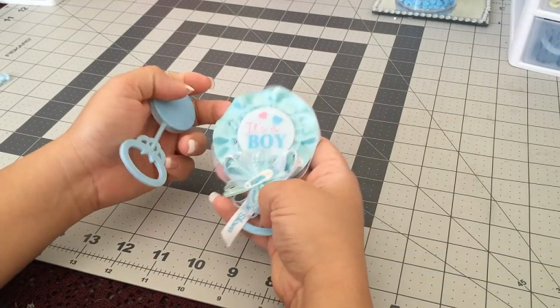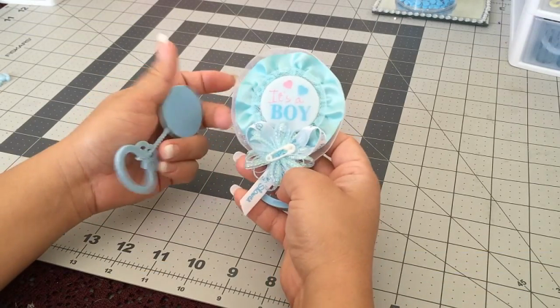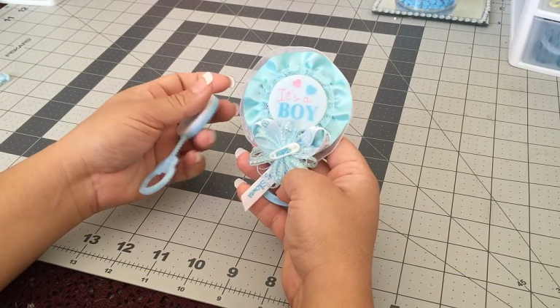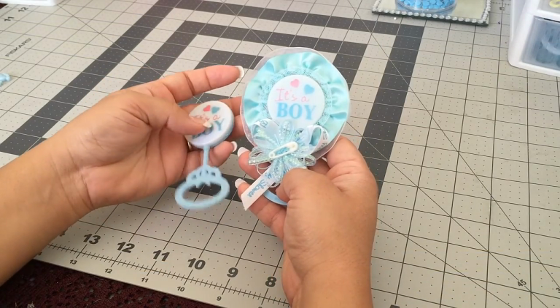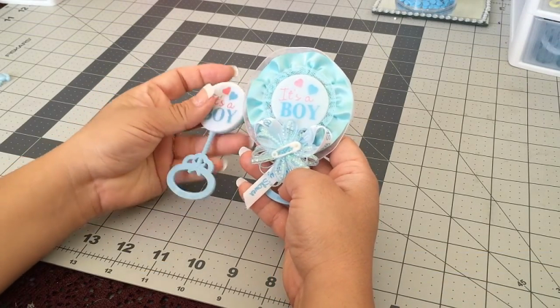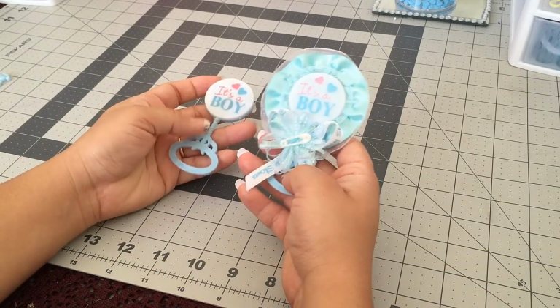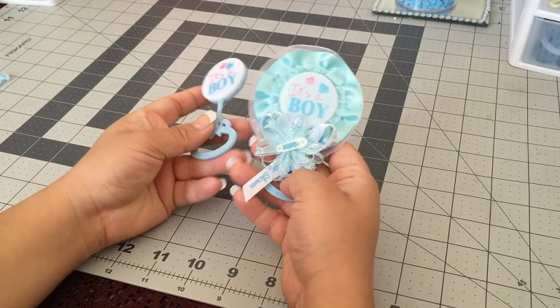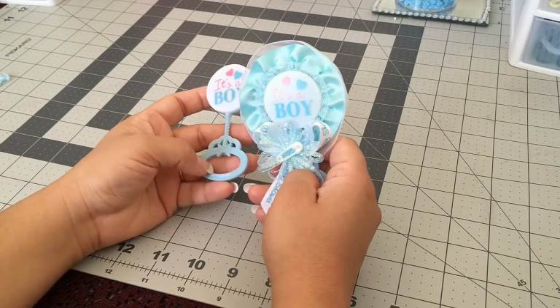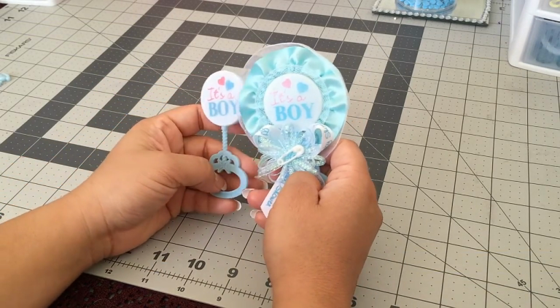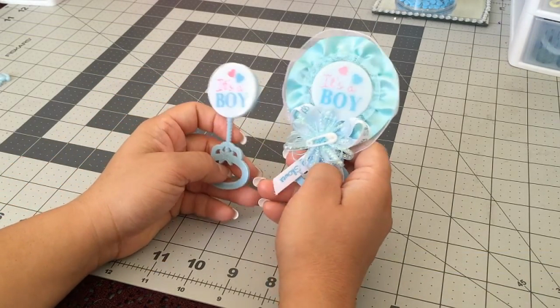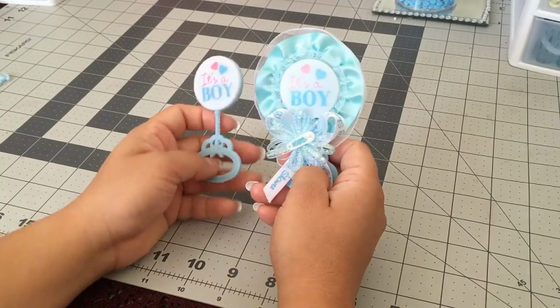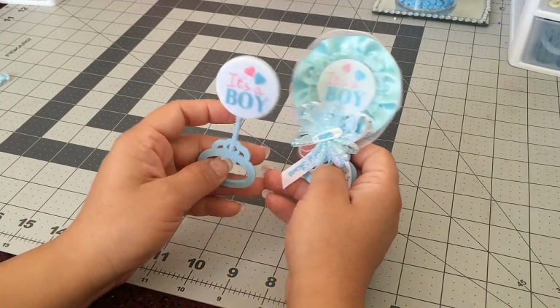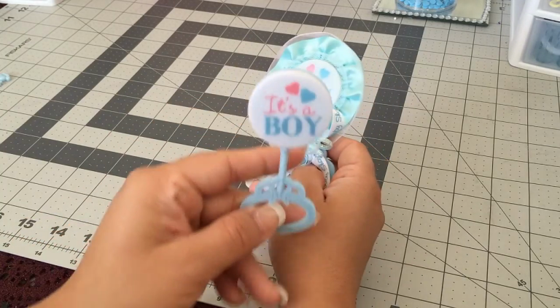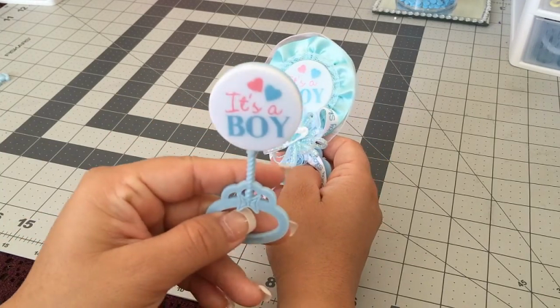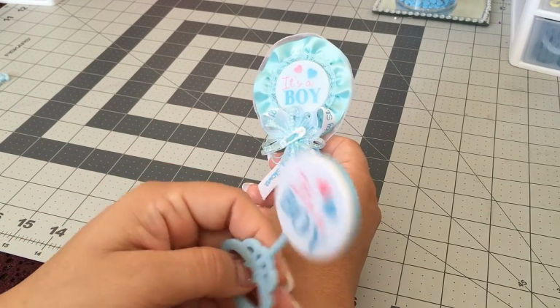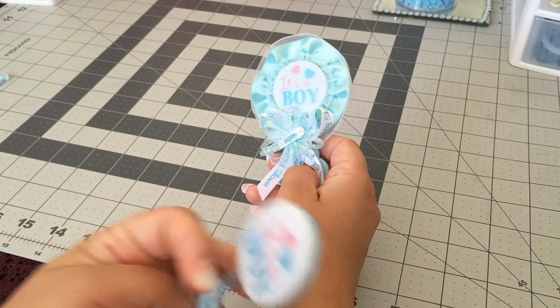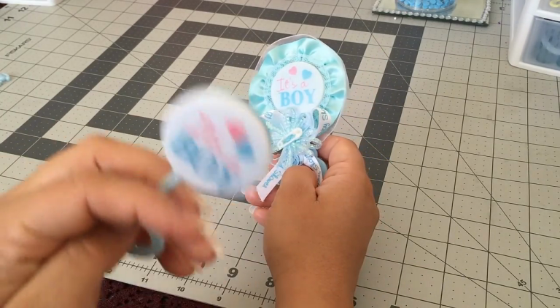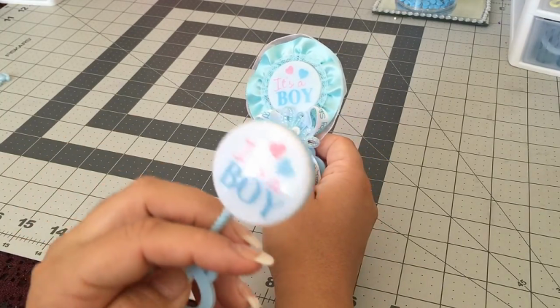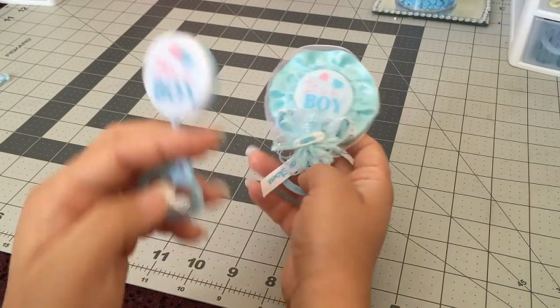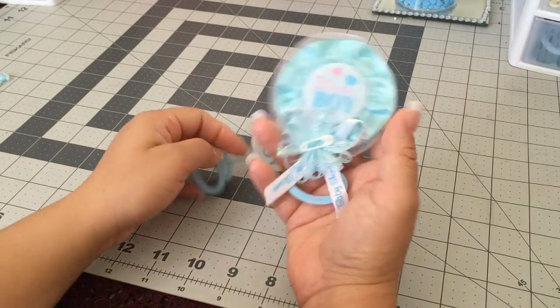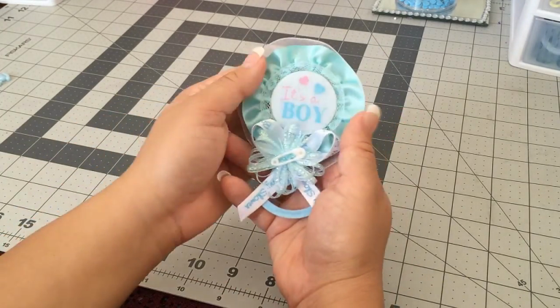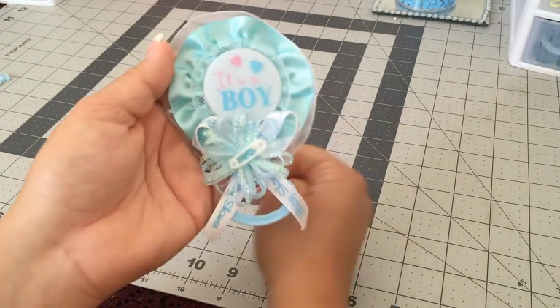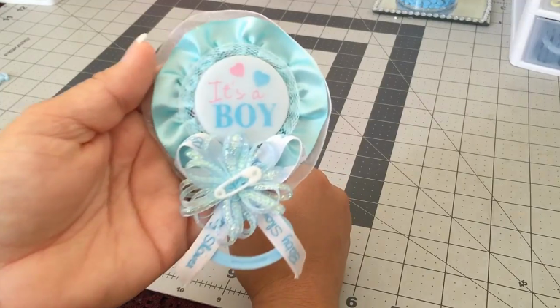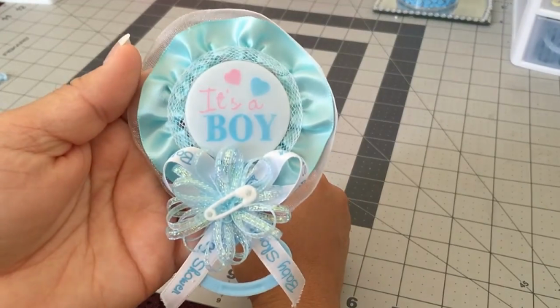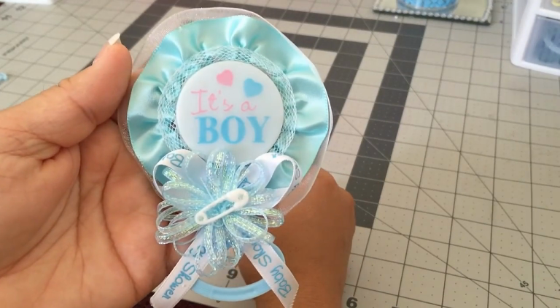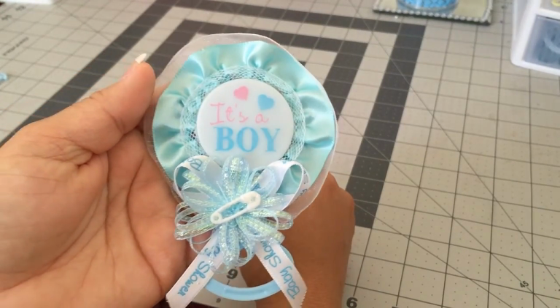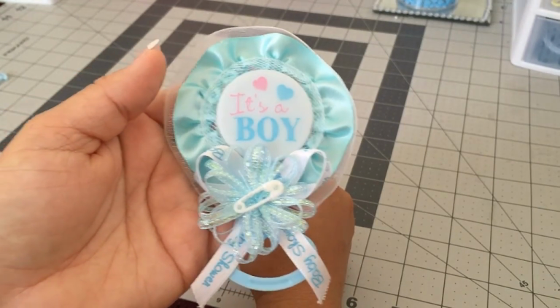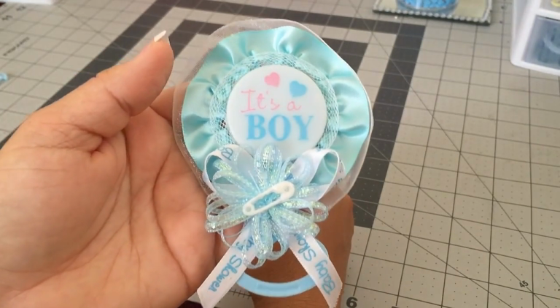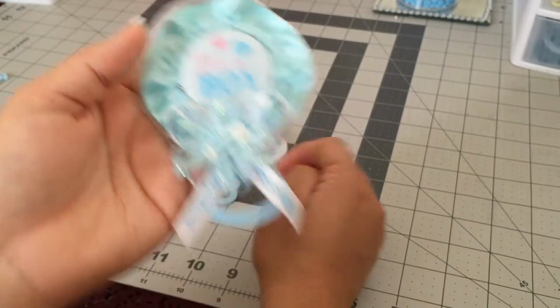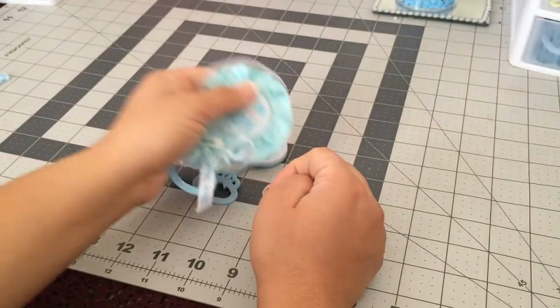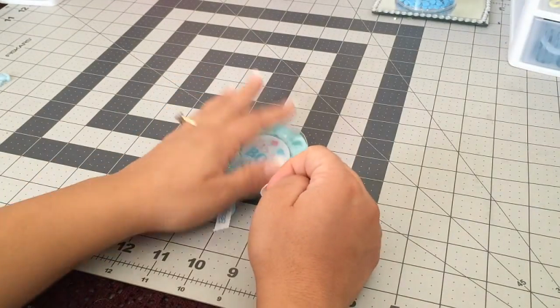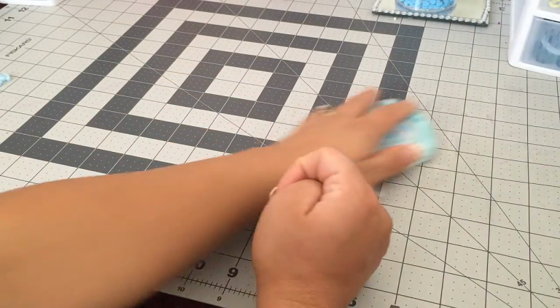Hey guys, welcome back to Crafting with Bella! Today I'll be showing you how to turn a simple baby rattle into a cute party favor that you can use for your baby shower.